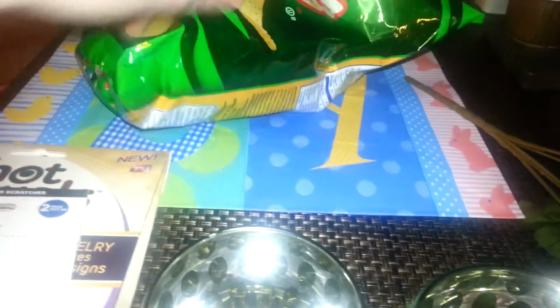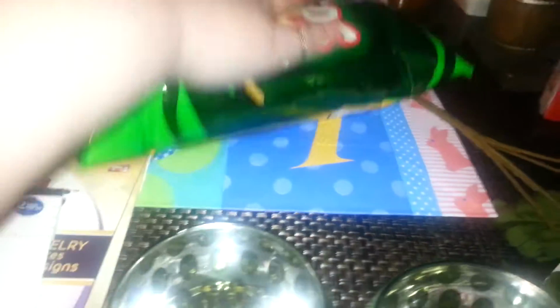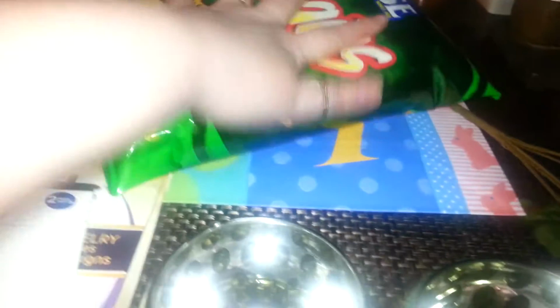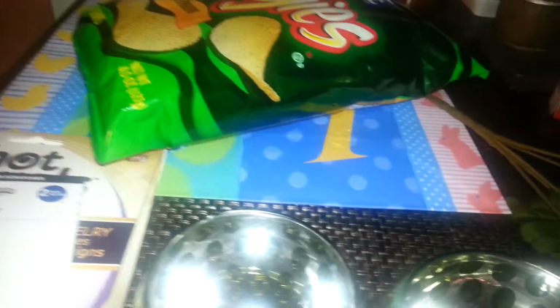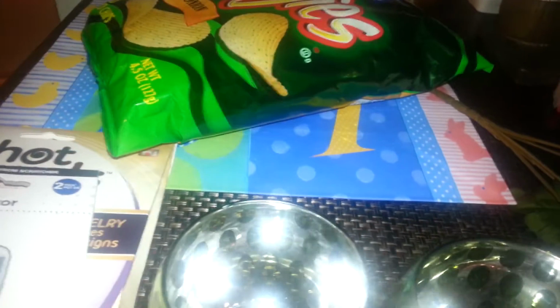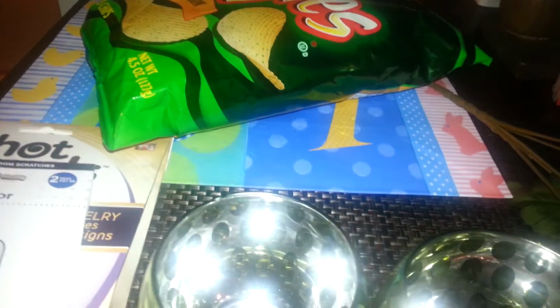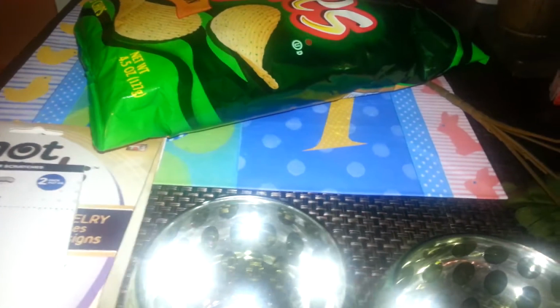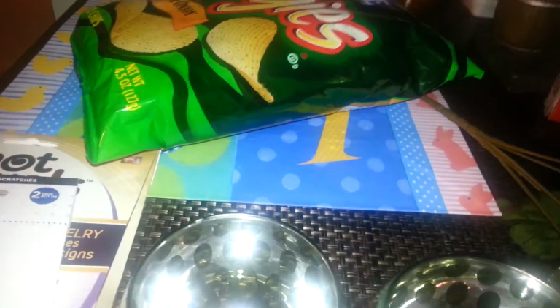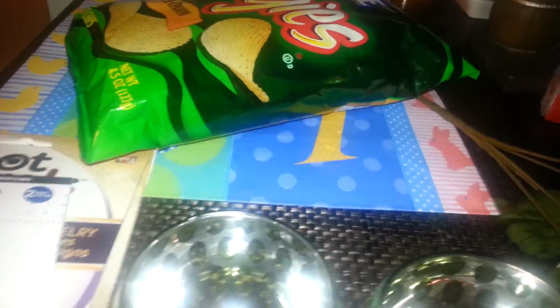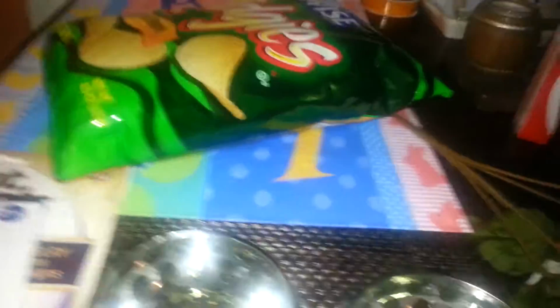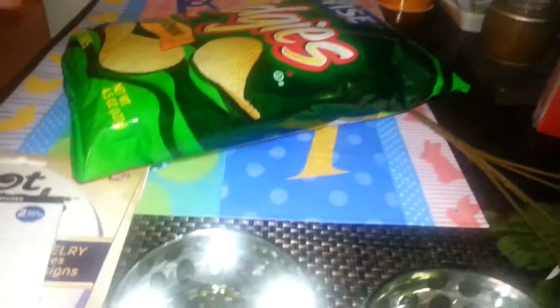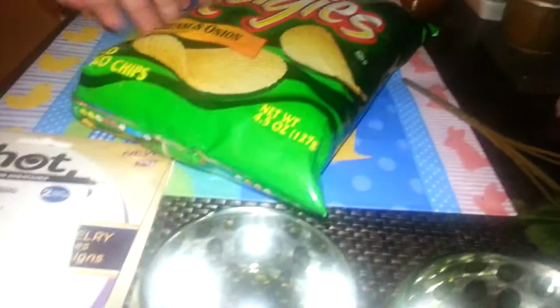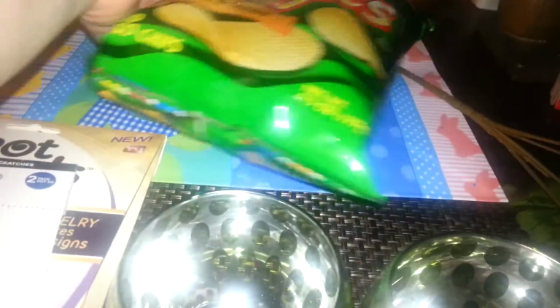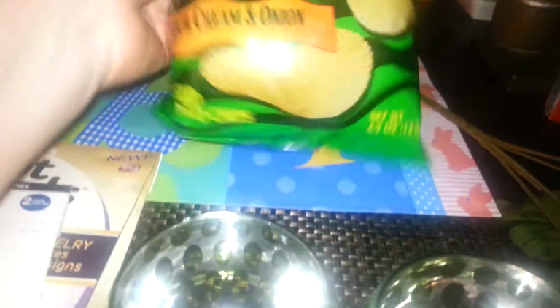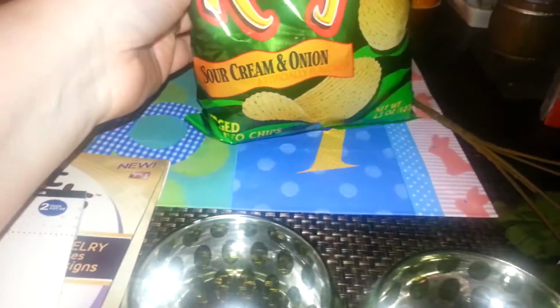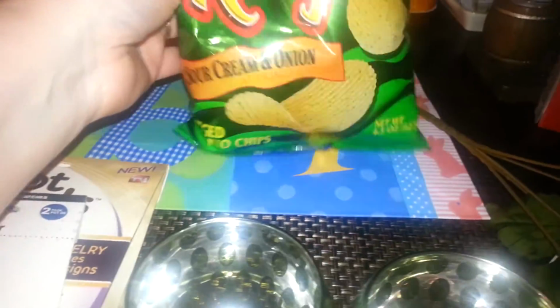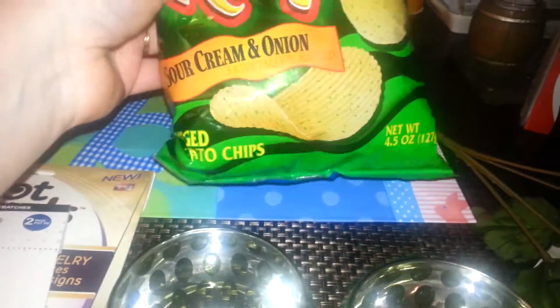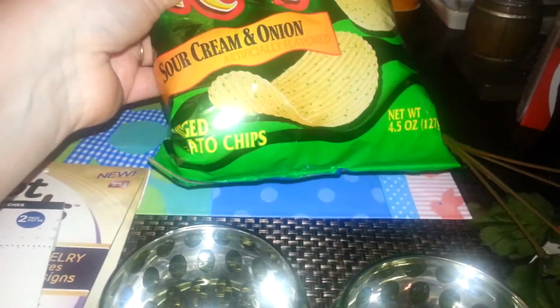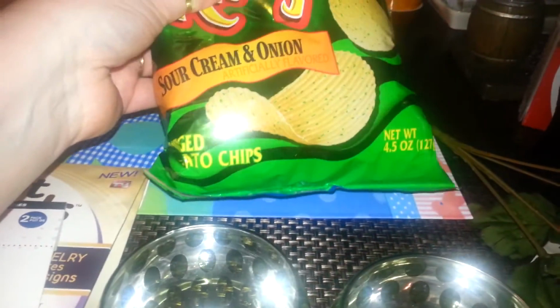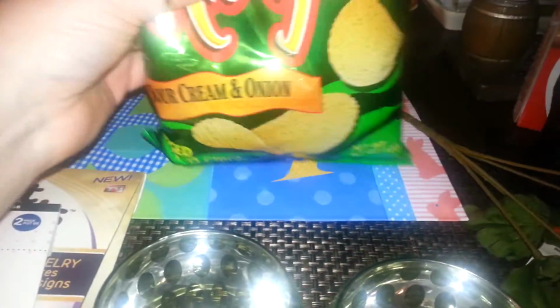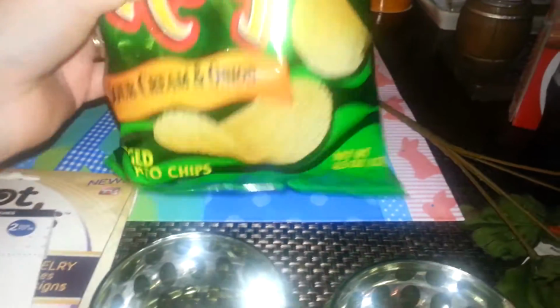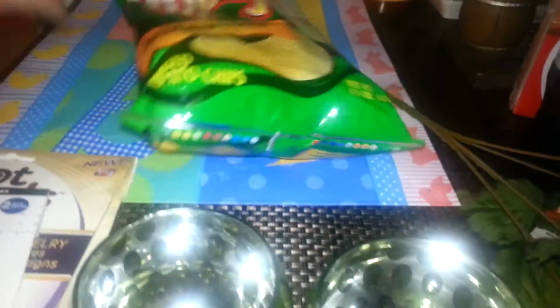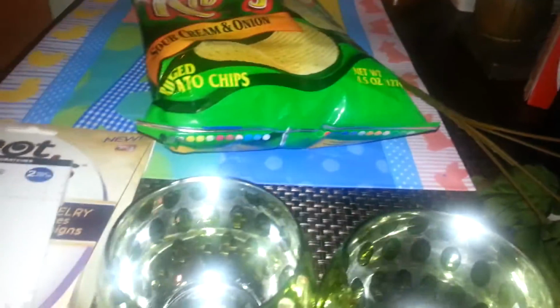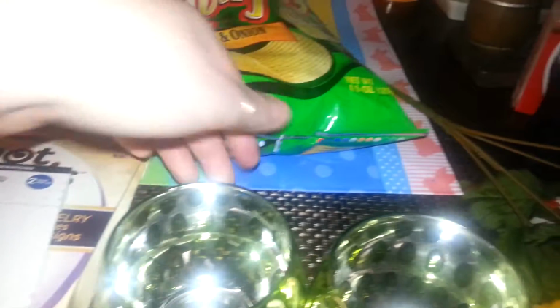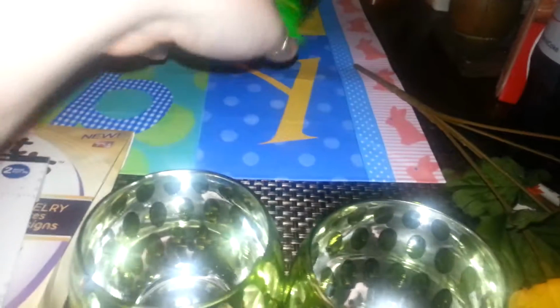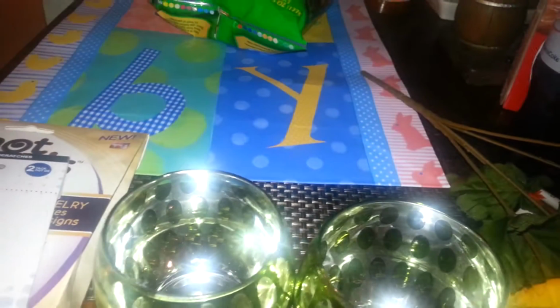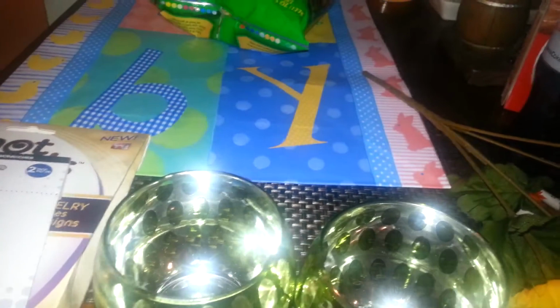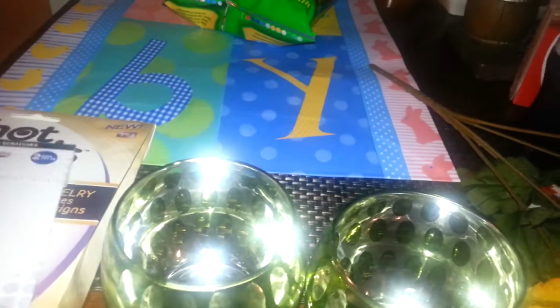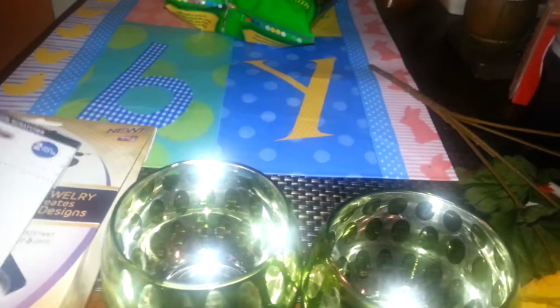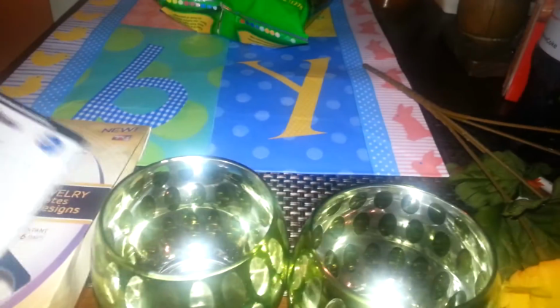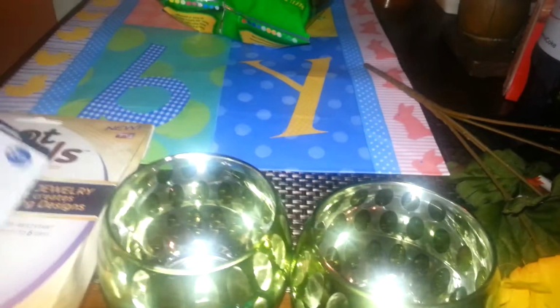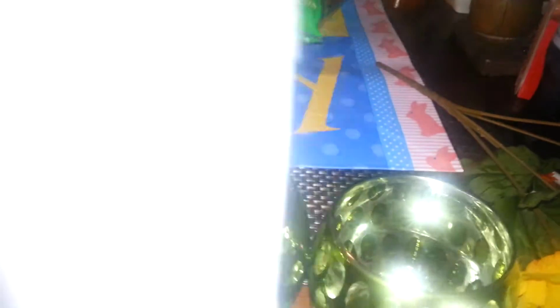I picked up these chips because I was in the store and felt like I needed a snack, but then by the time I got in the car, I didn't want them anymore. So those are chips — they won't last anyway.